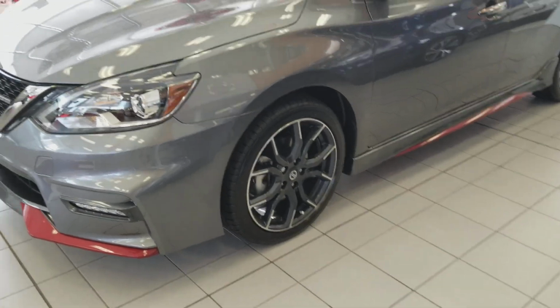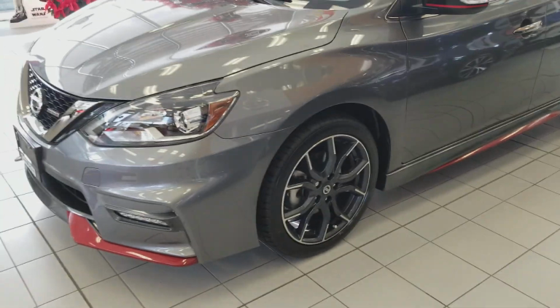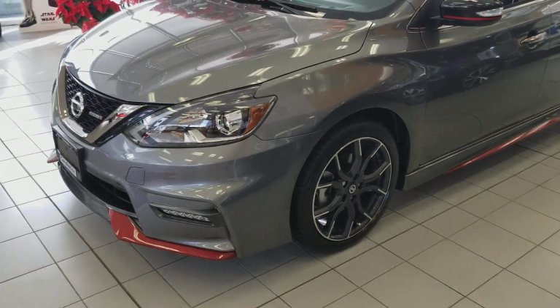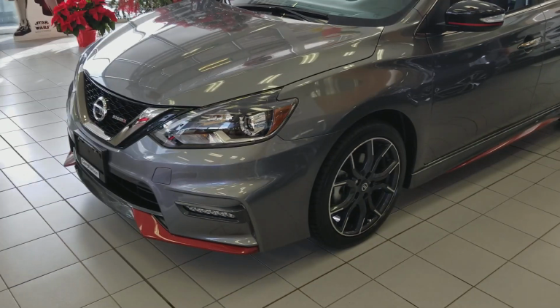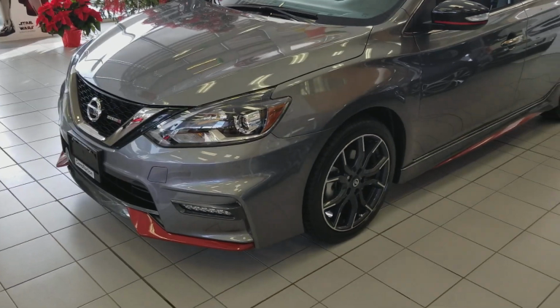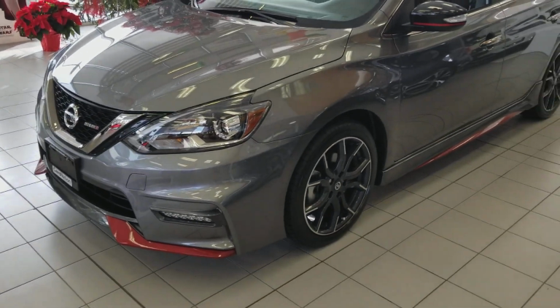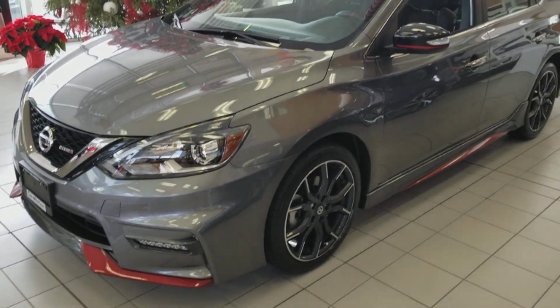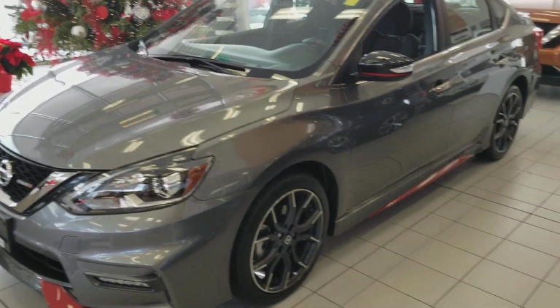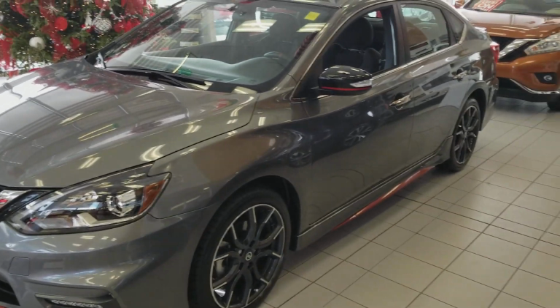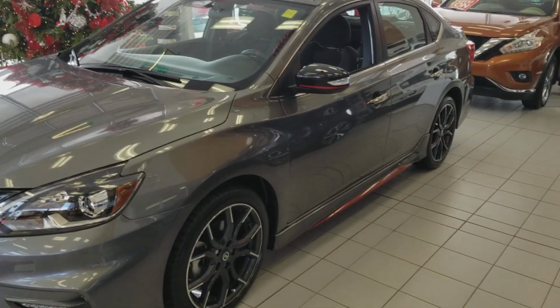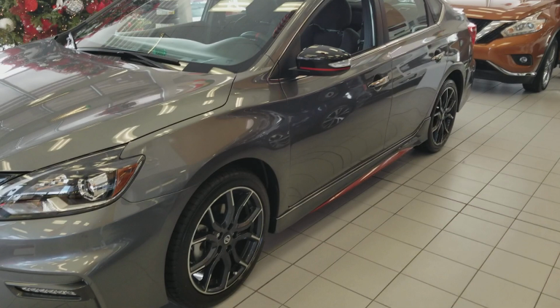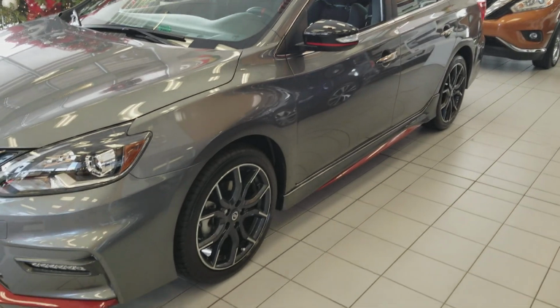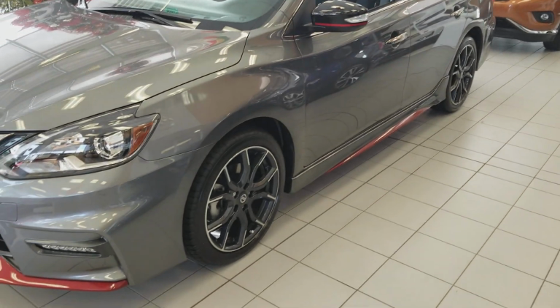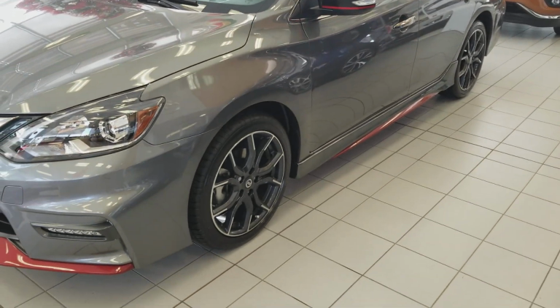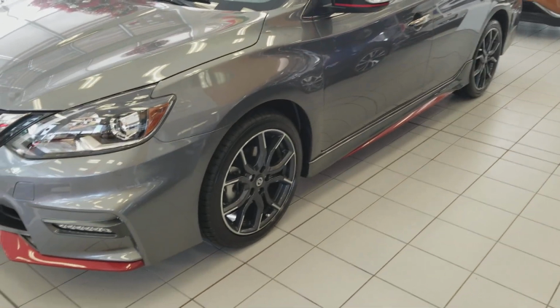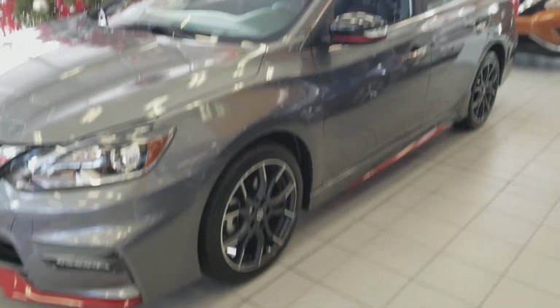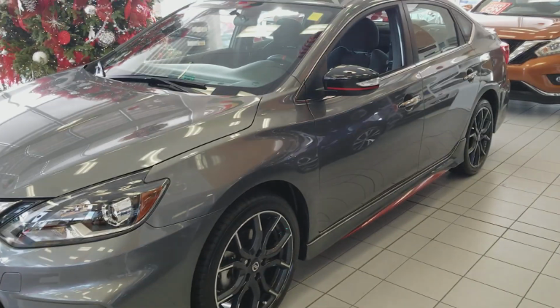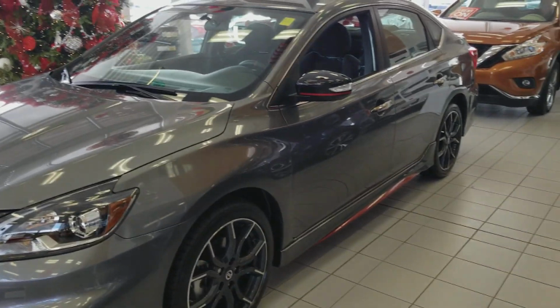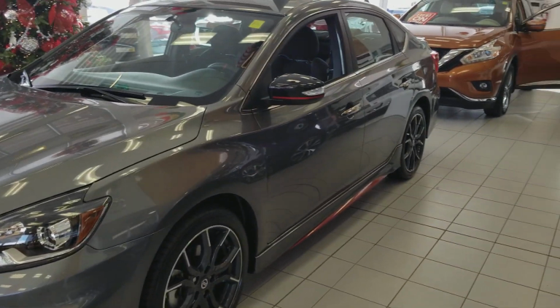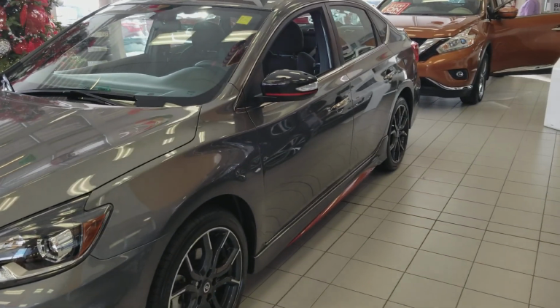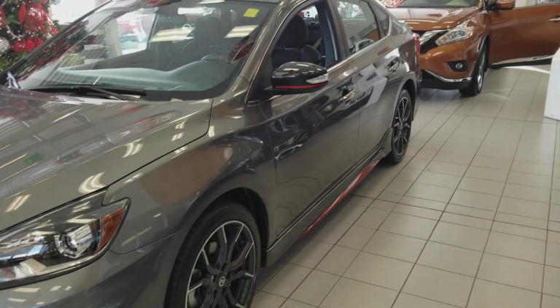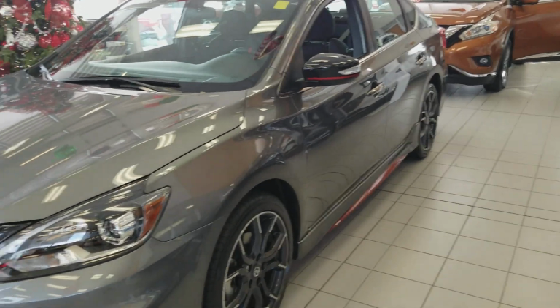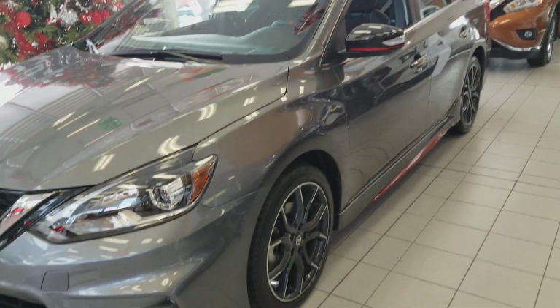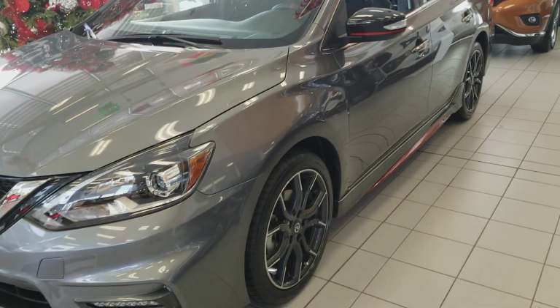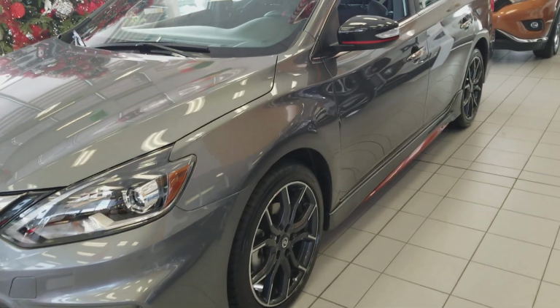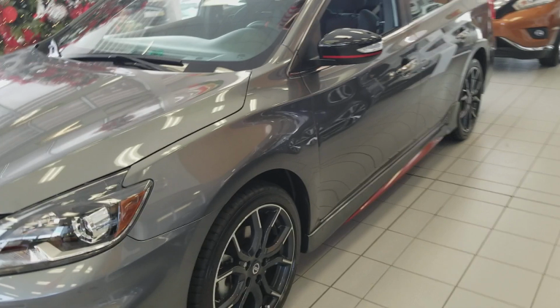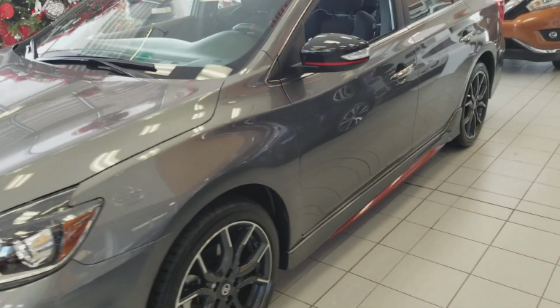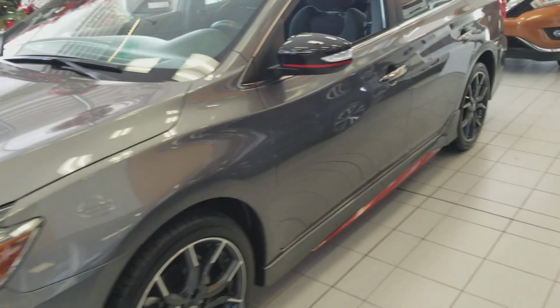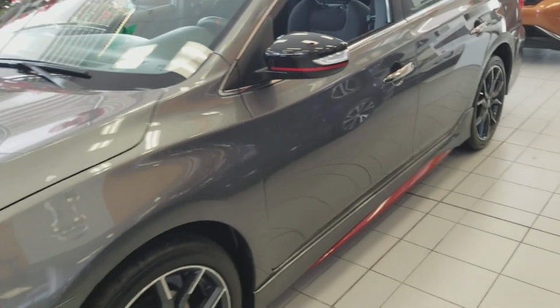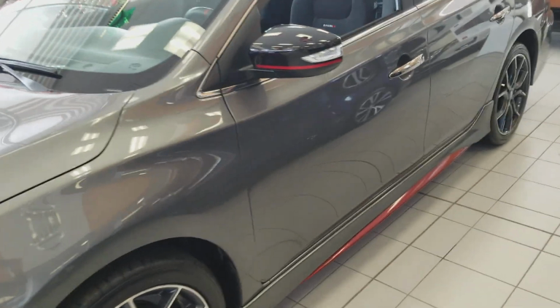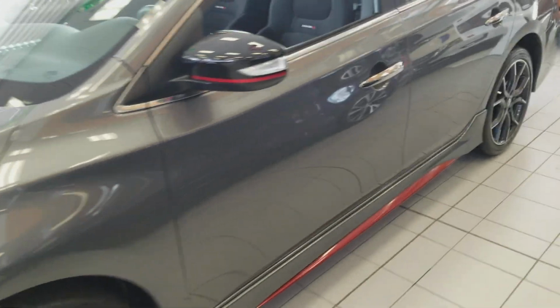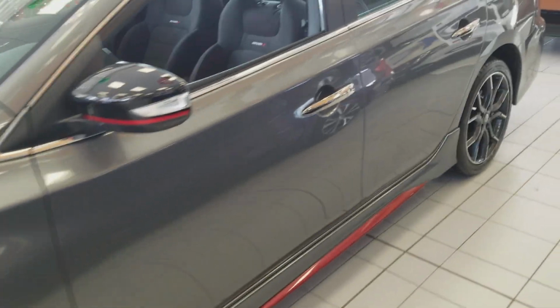This Sentra features a 1.6 liter turbocharged 4-cylinder engine producing 188 horsepower. Good fuel economy on this turbo thanks to a low-pressure EGR.